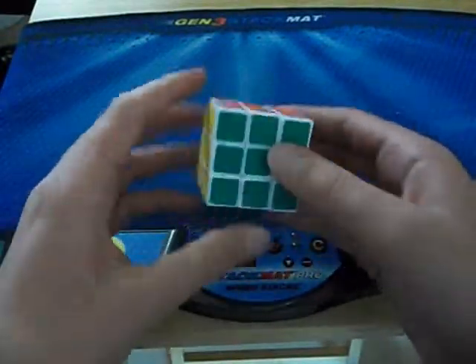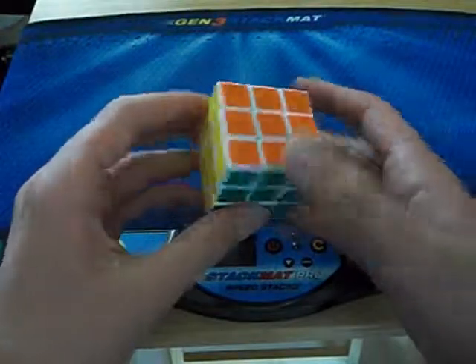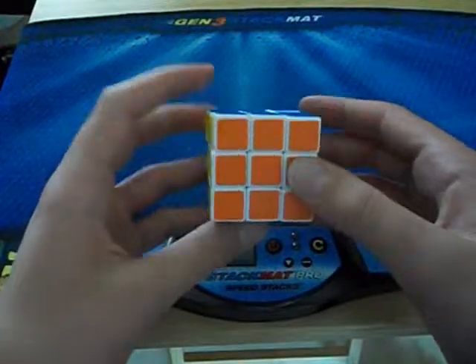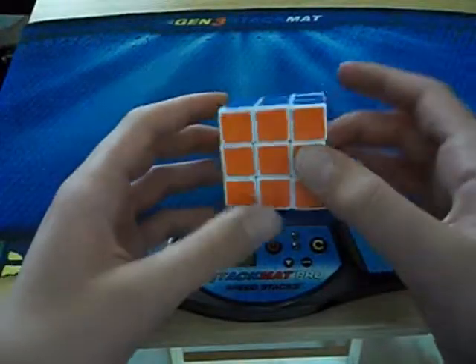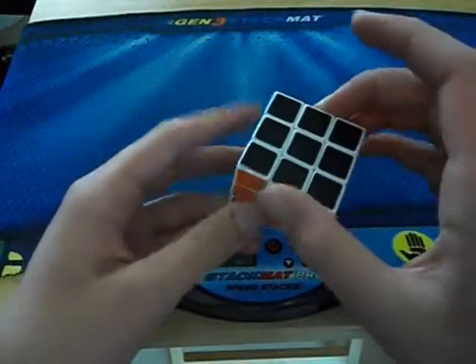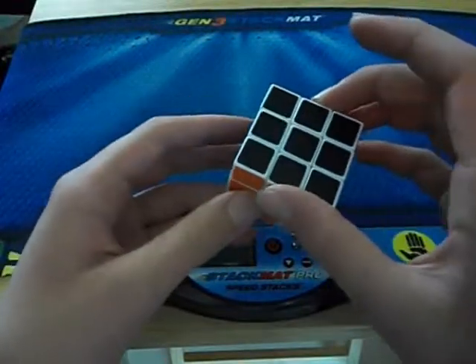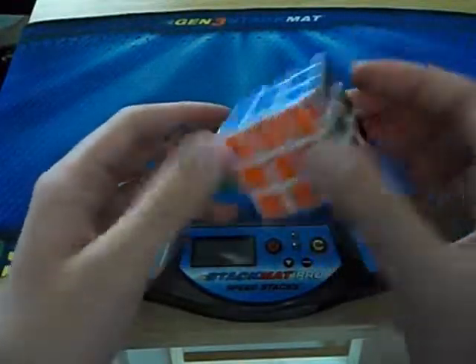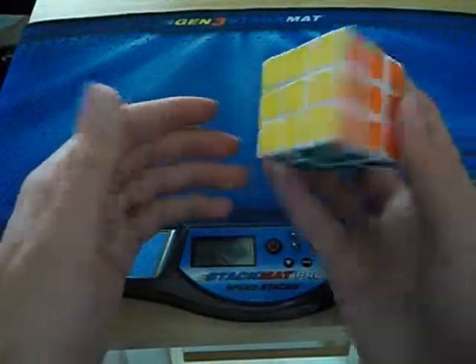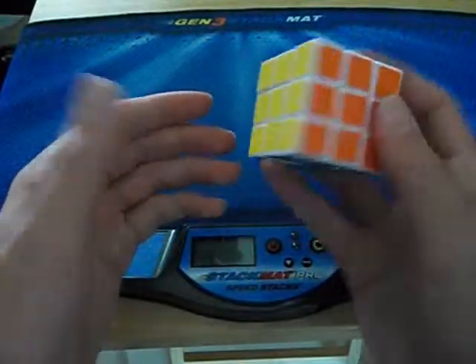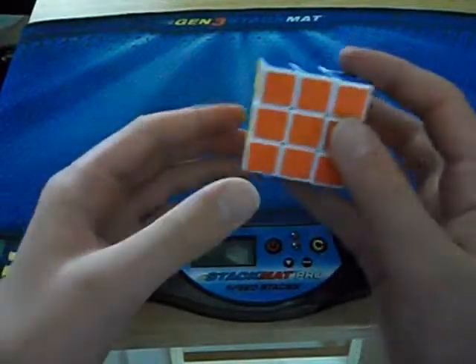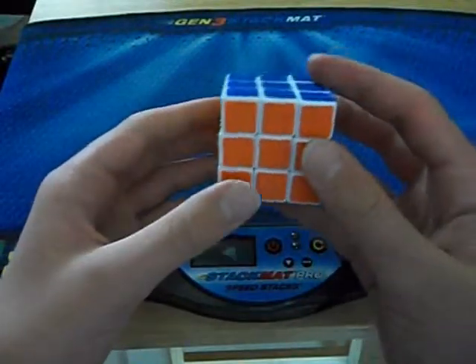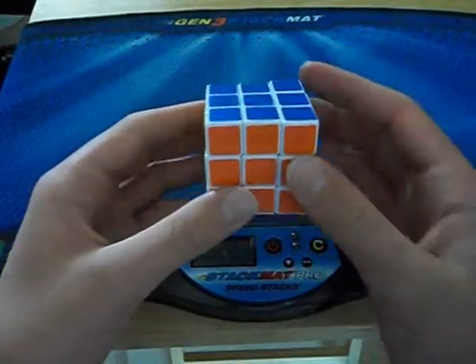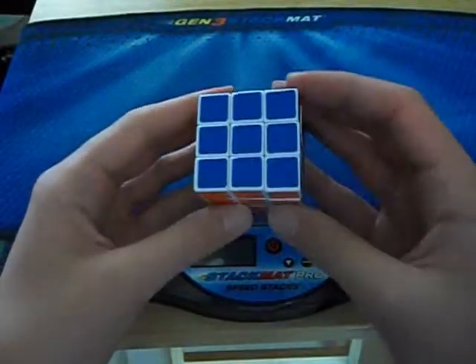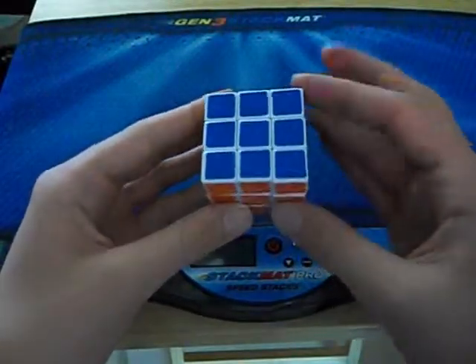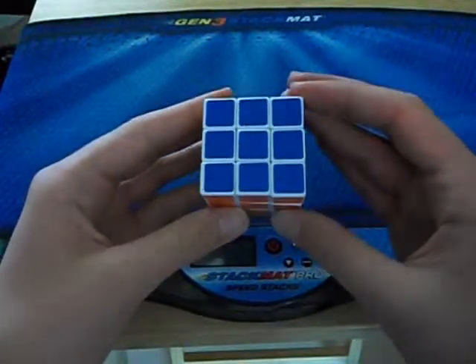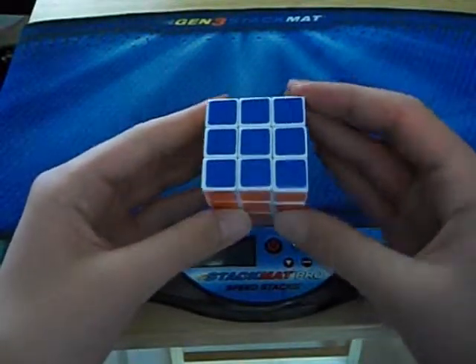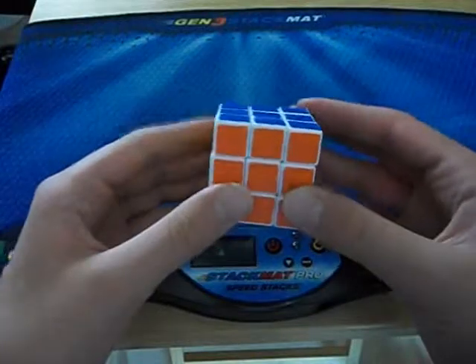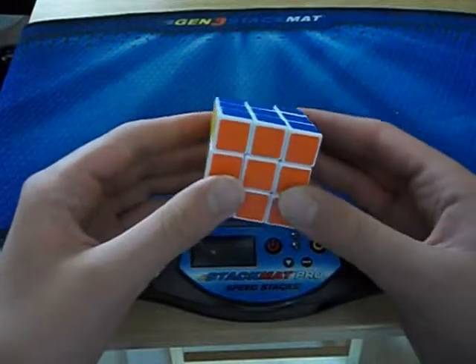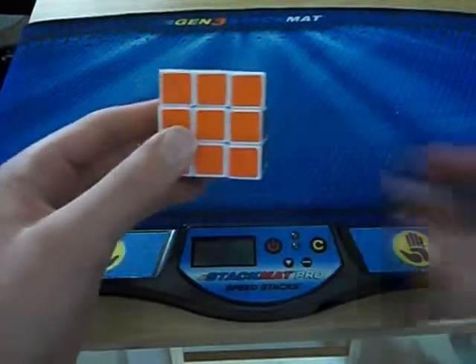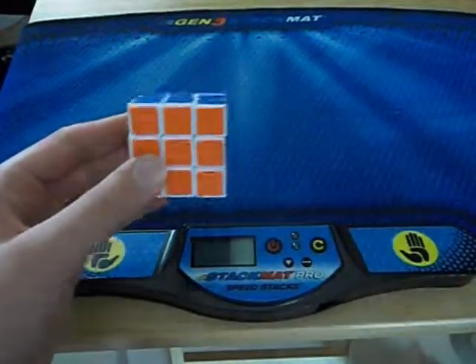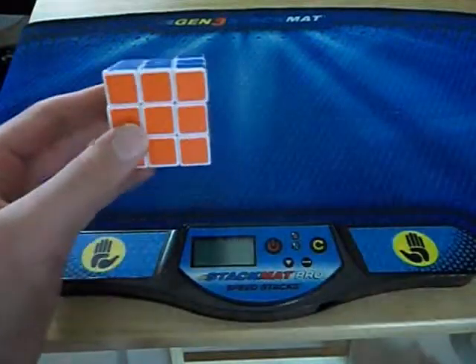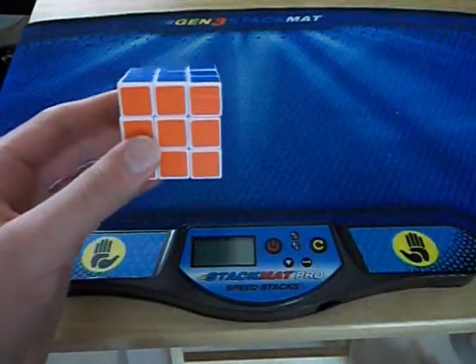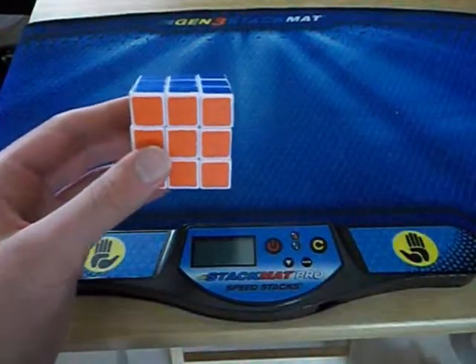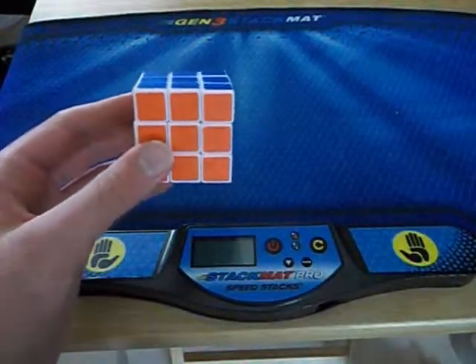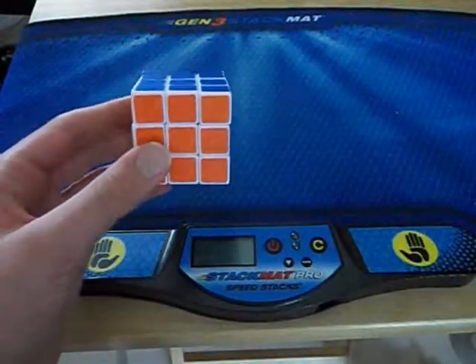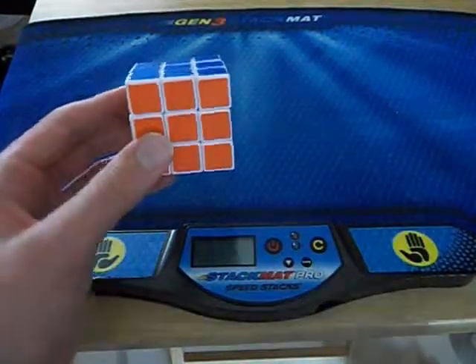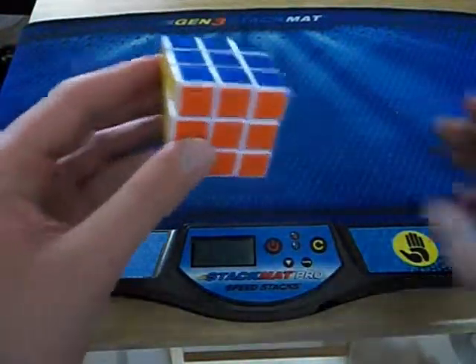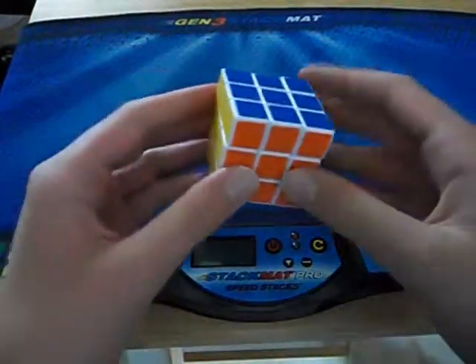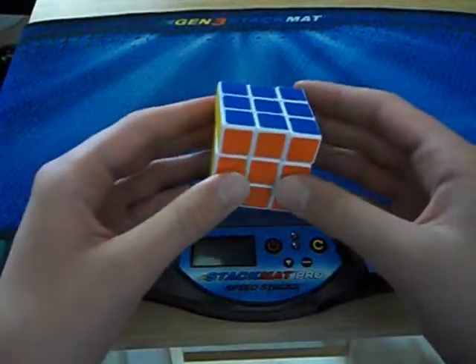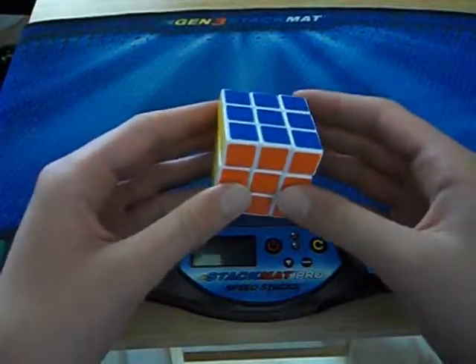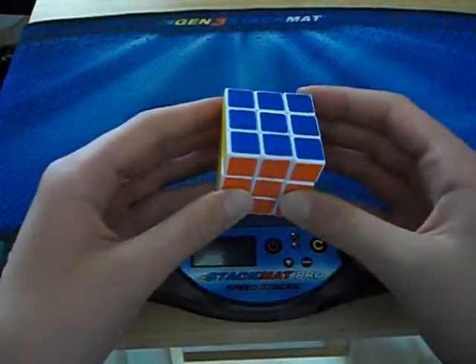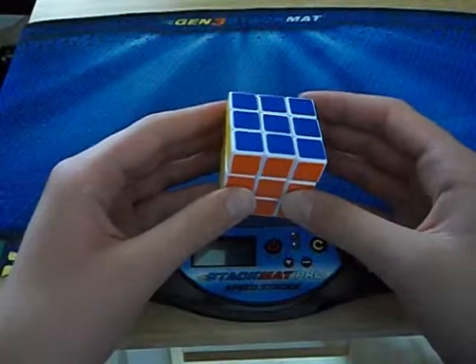So it cost me about $4.00 in total, which is a really good deal for a cube like this. It took about a week and a half to ship, which is also good.